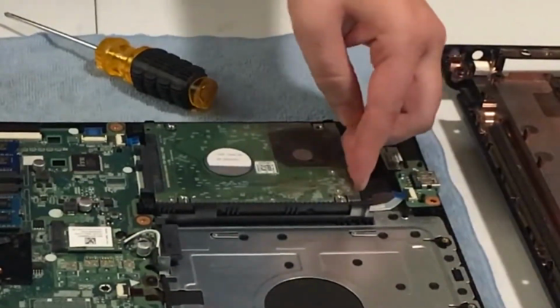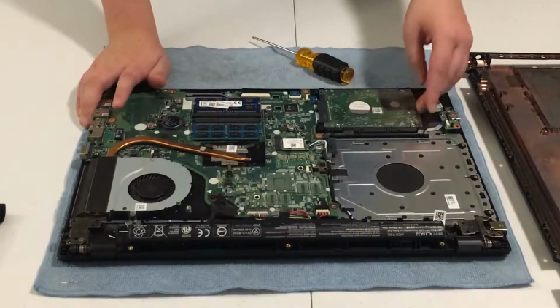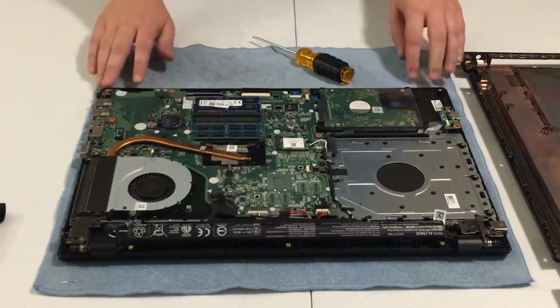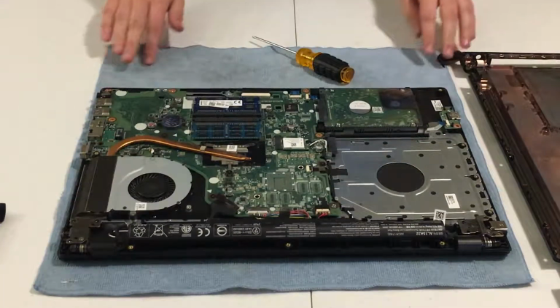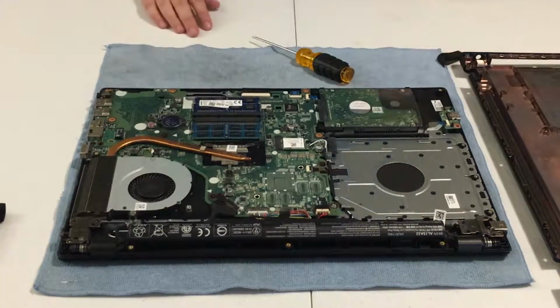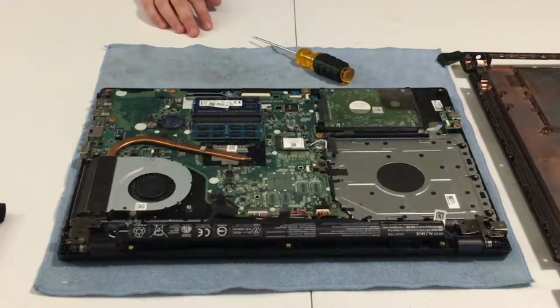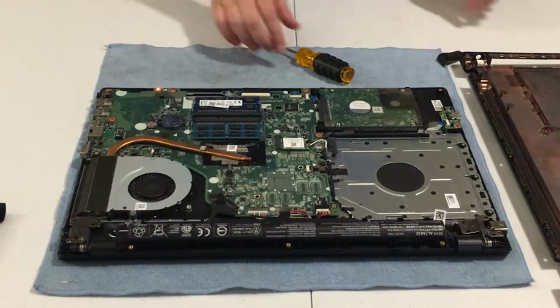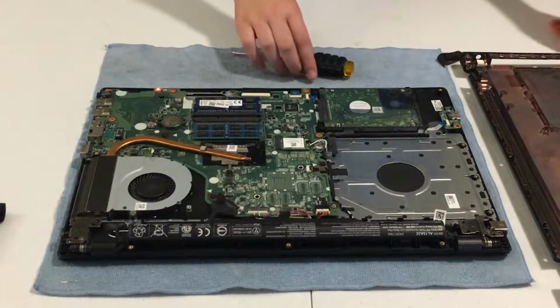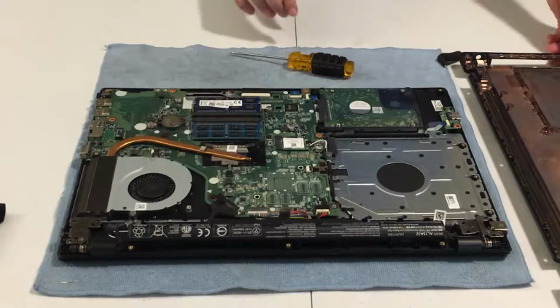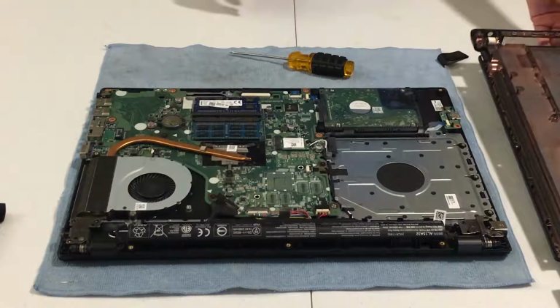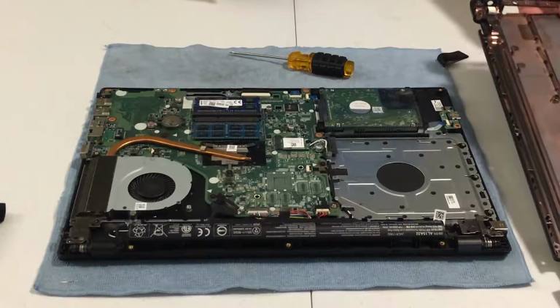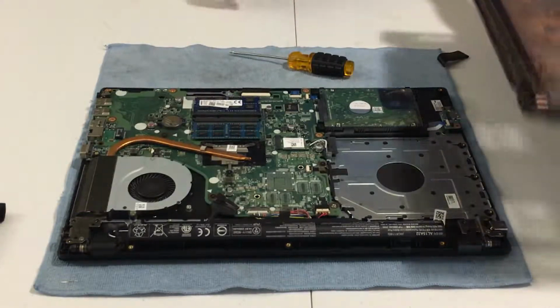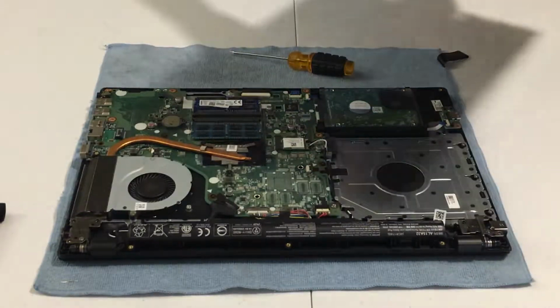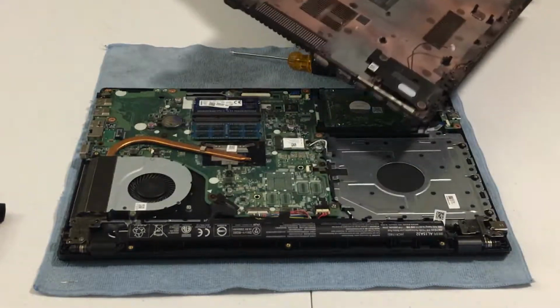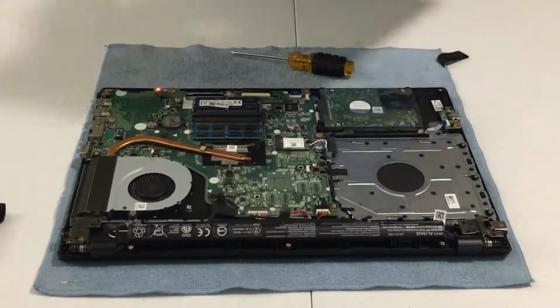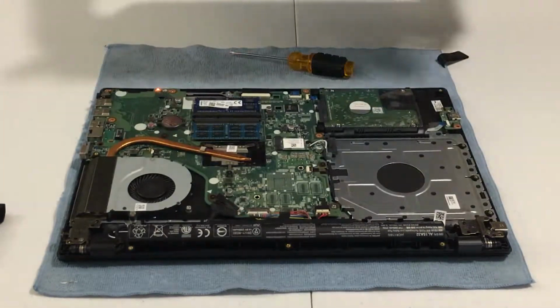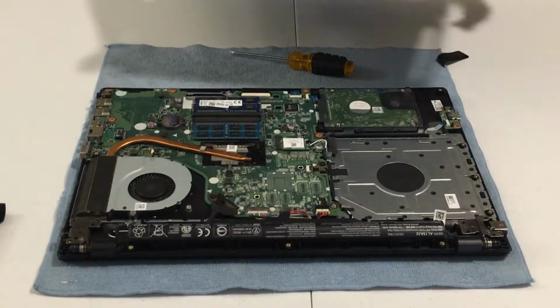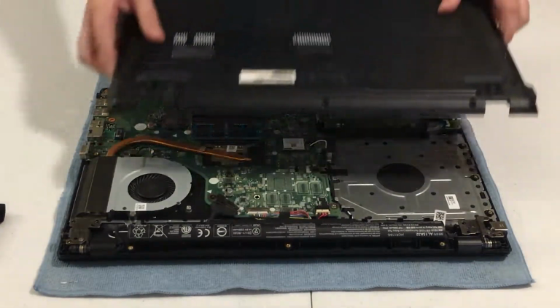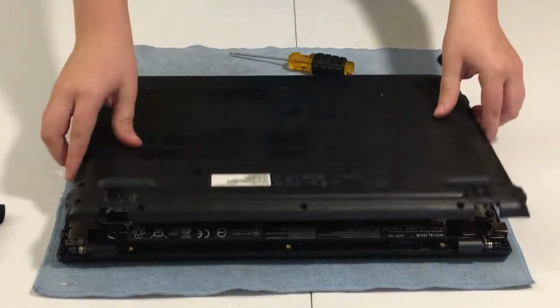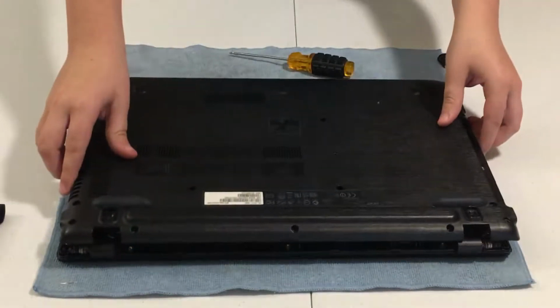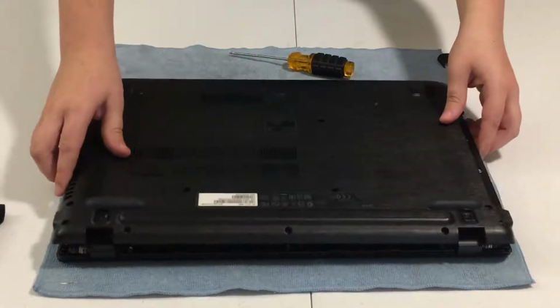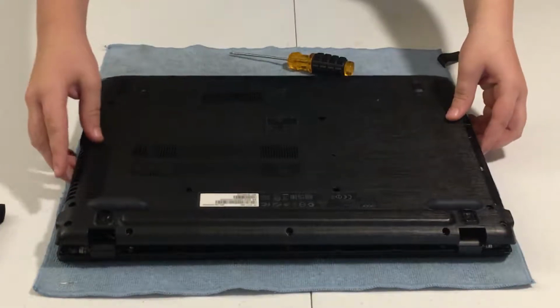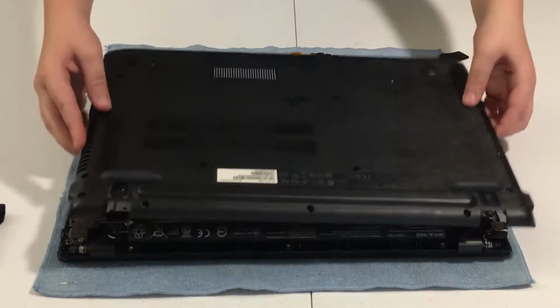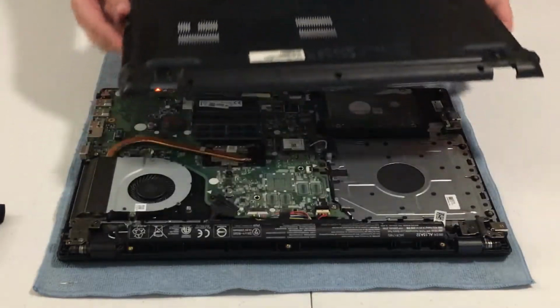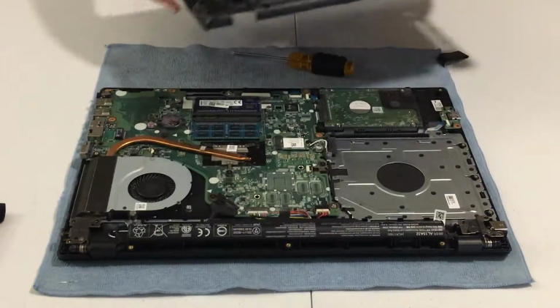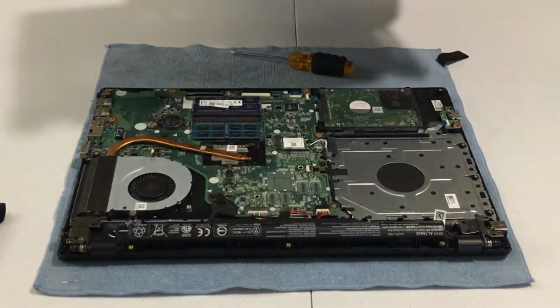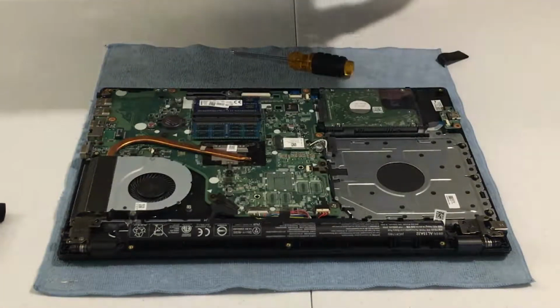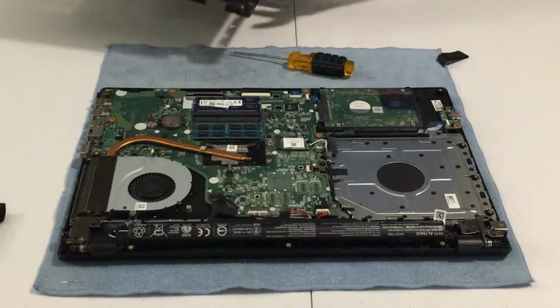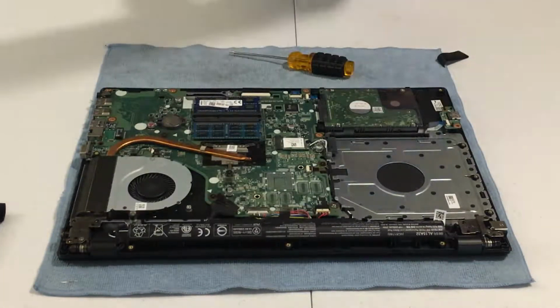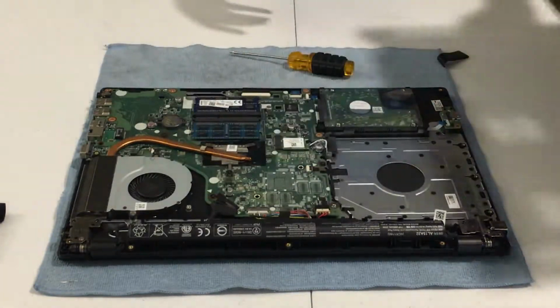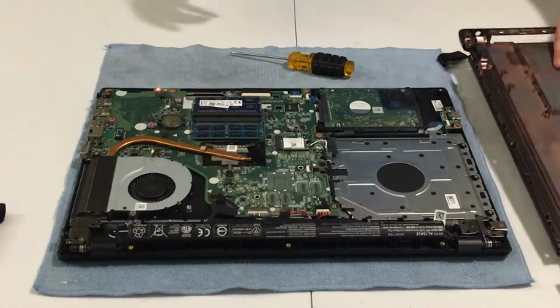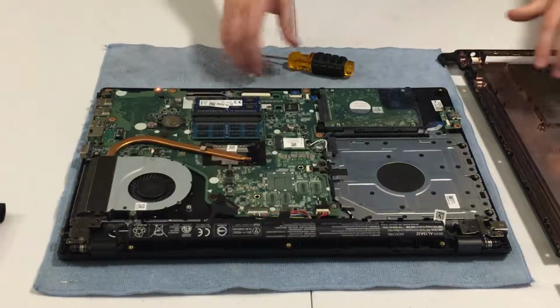This is the computer I used to record Minecraft, upload videos to YouTube, and edit on. Right now it runs Ubuntu, that cool Linux distribution. I'm going to set the hard drive back aside.